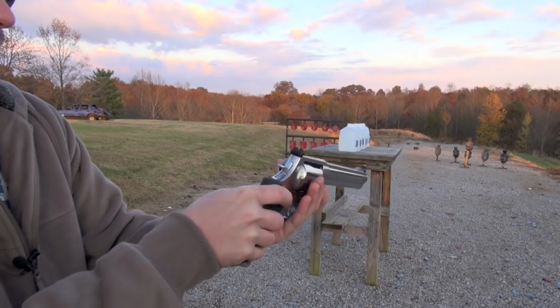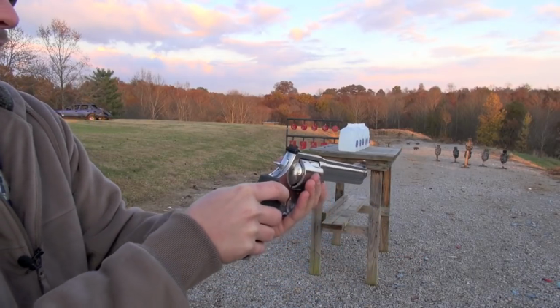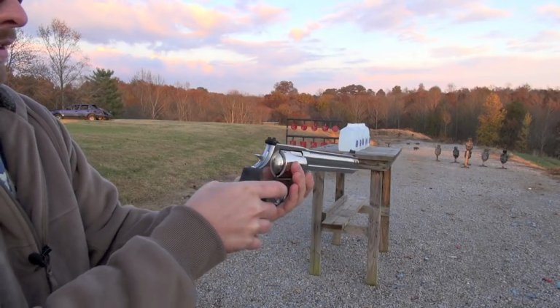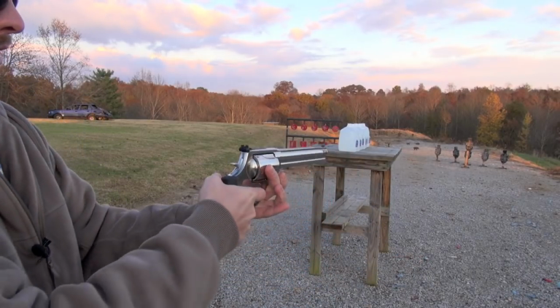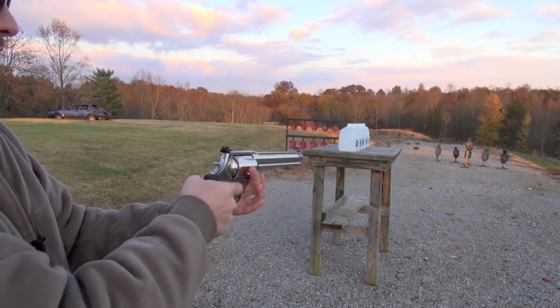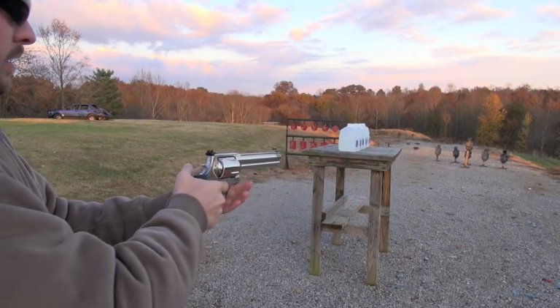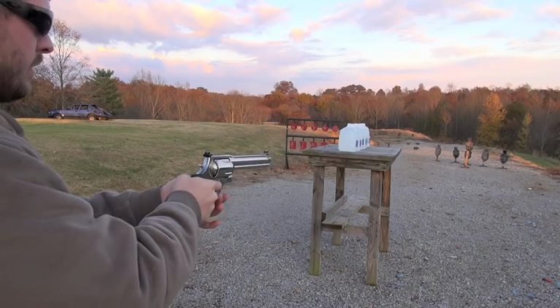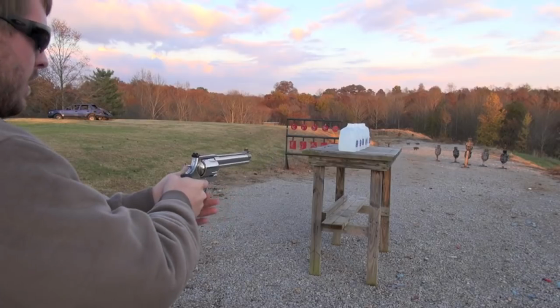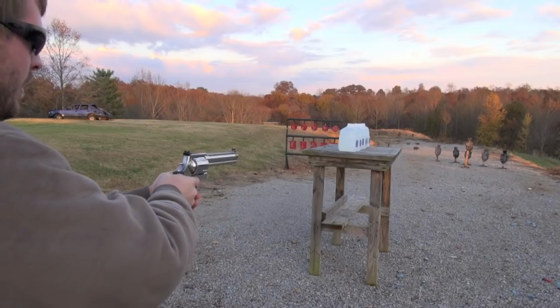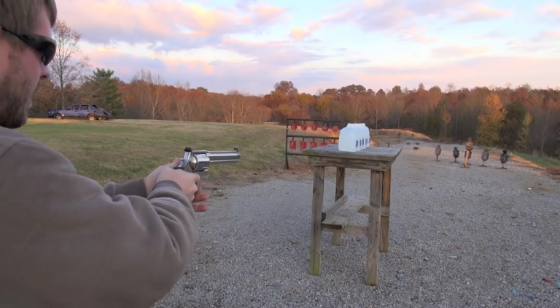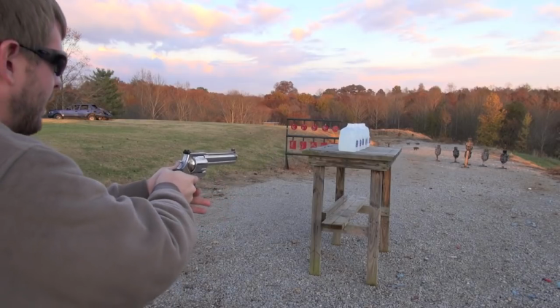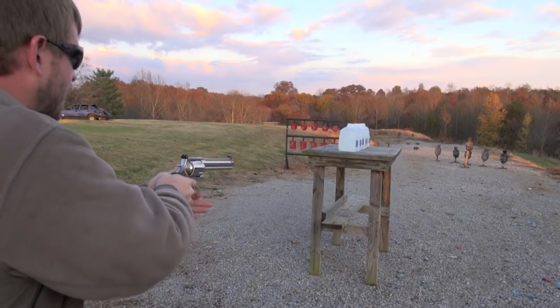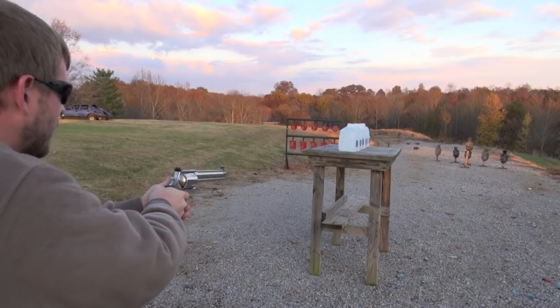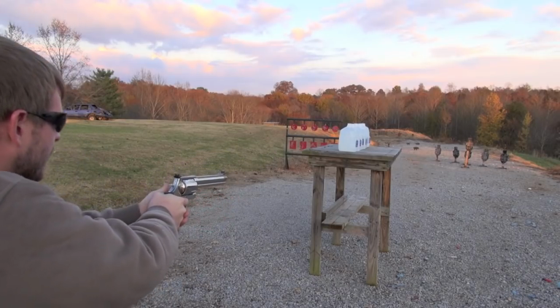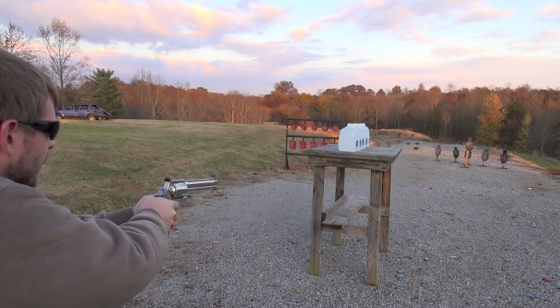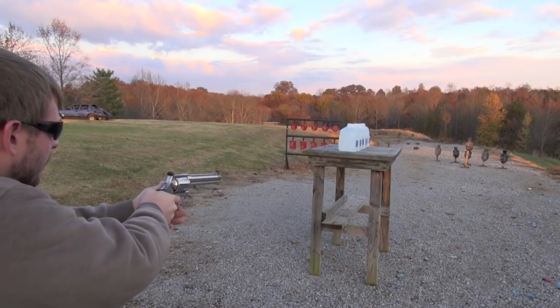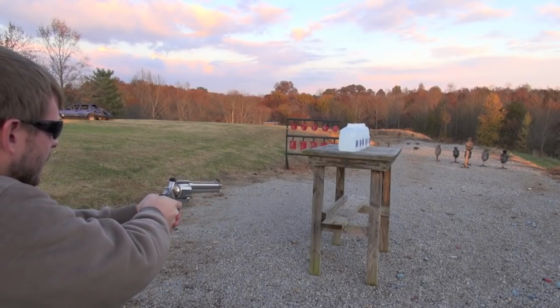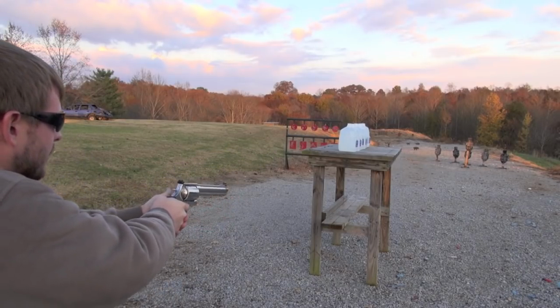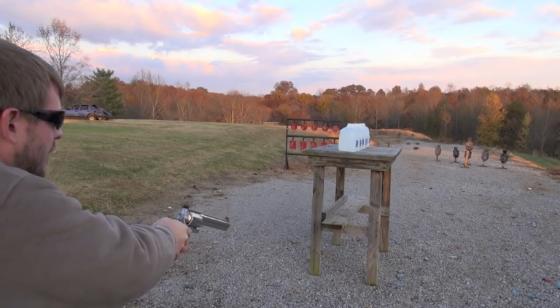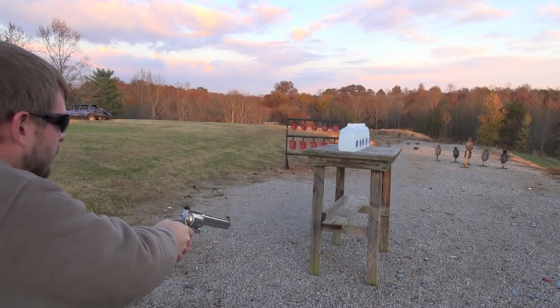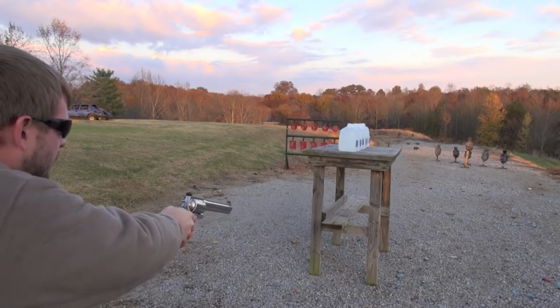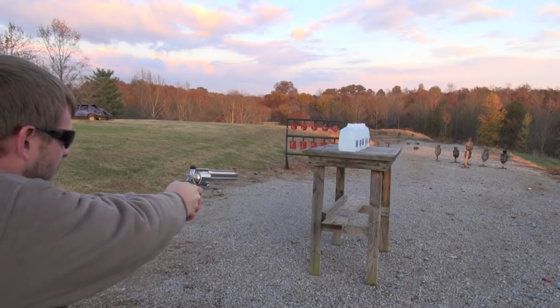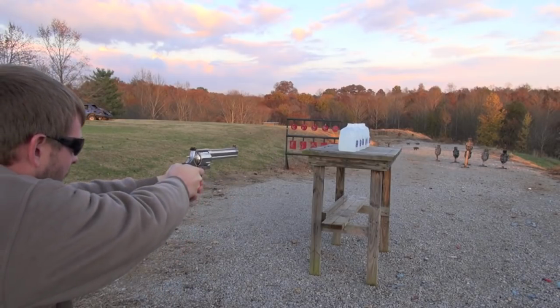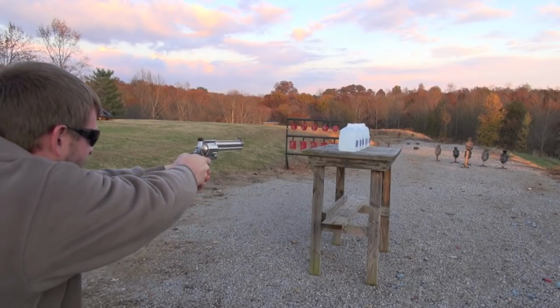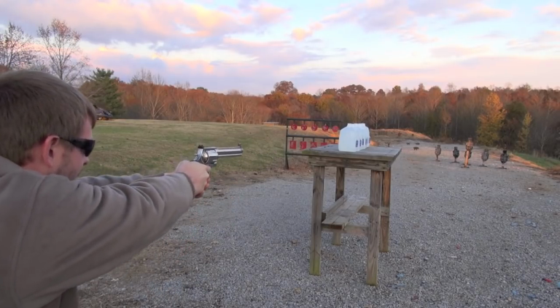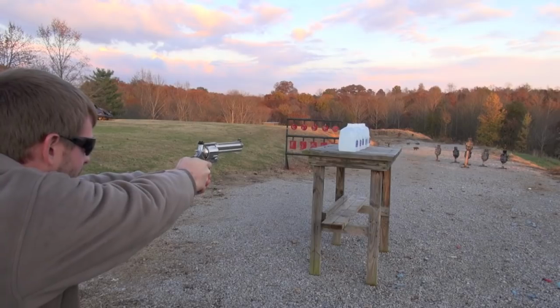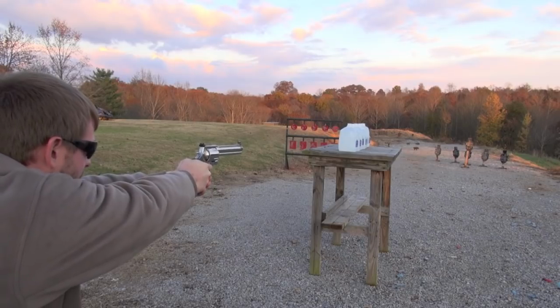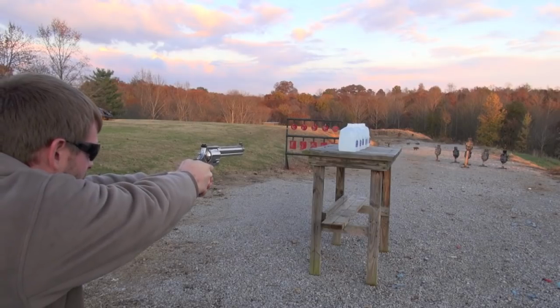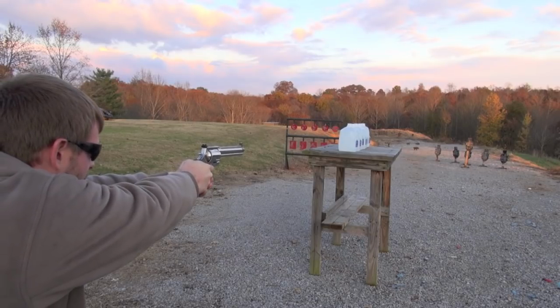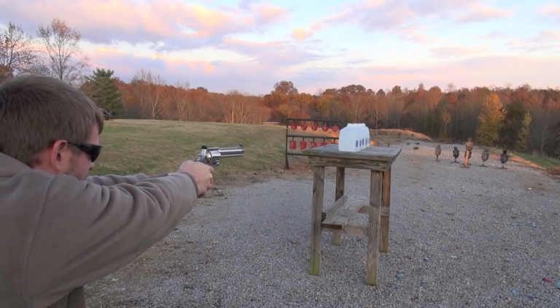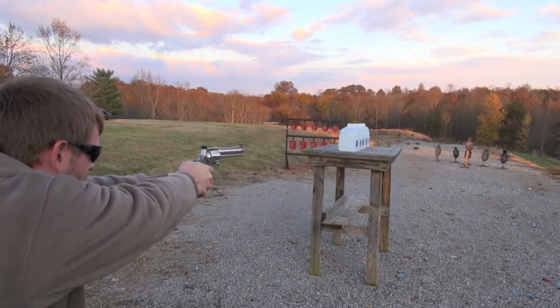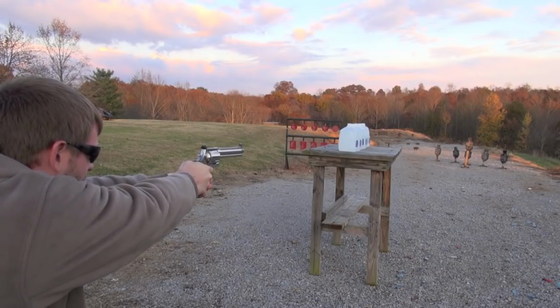Let's see if those six jugs have got what it takes to stop this bad boy. Here we go. Let it rain.